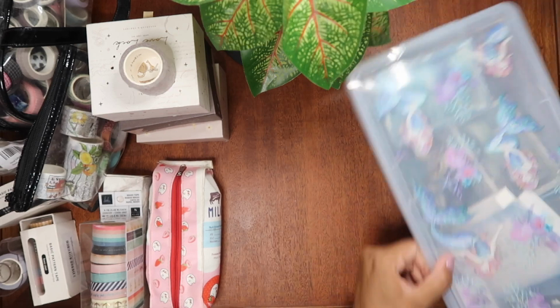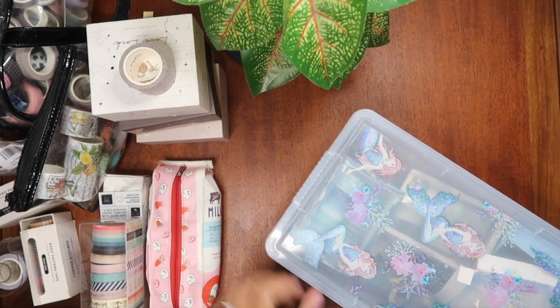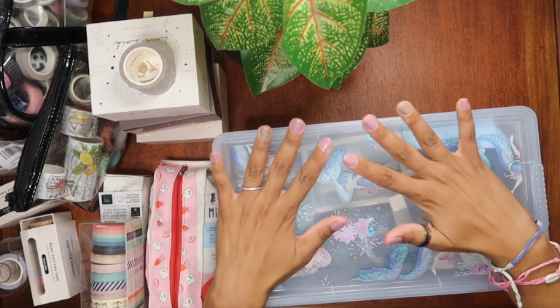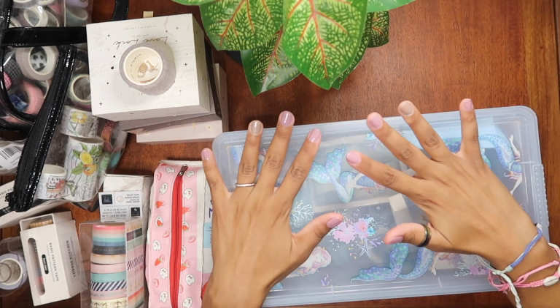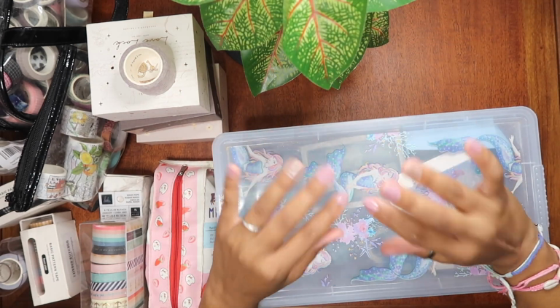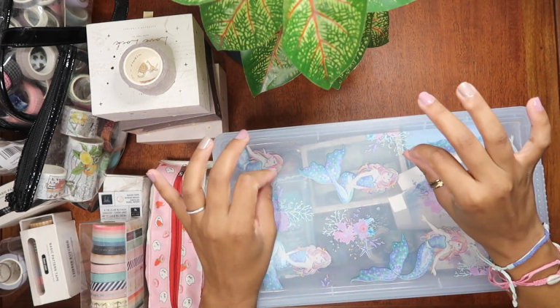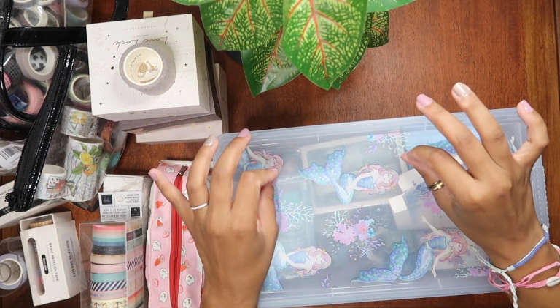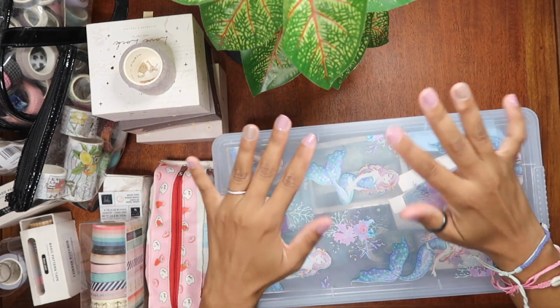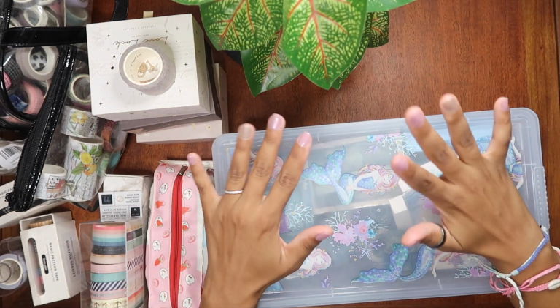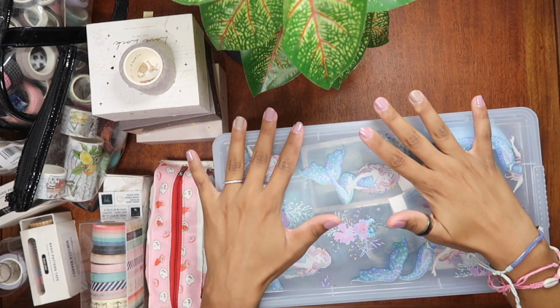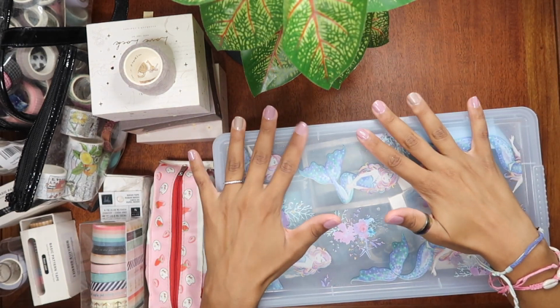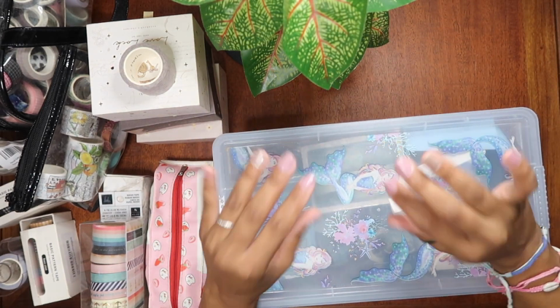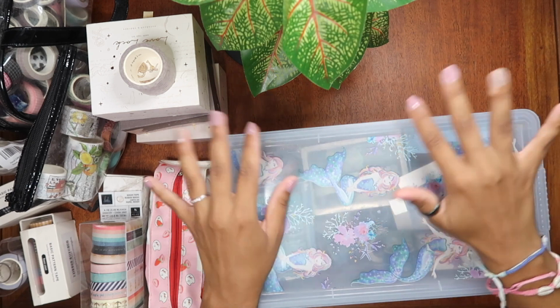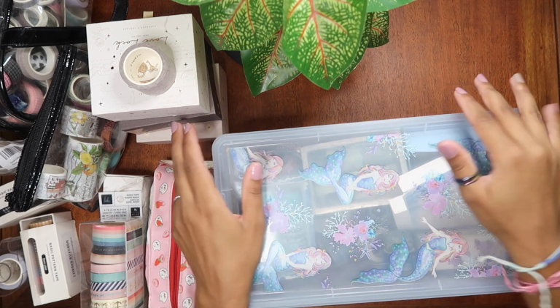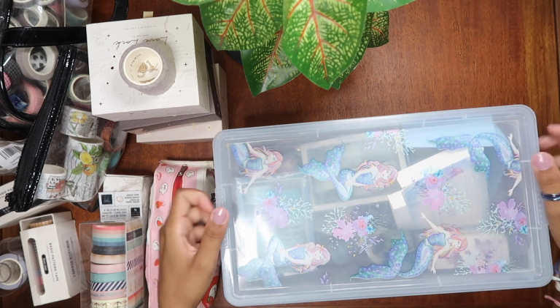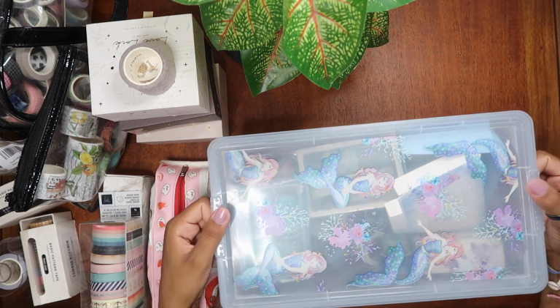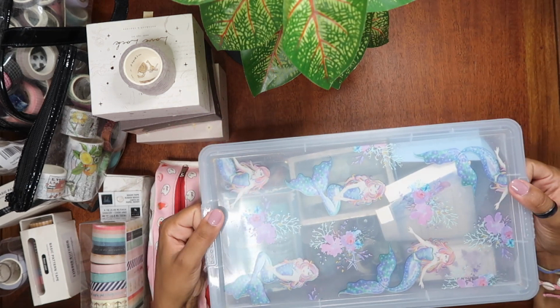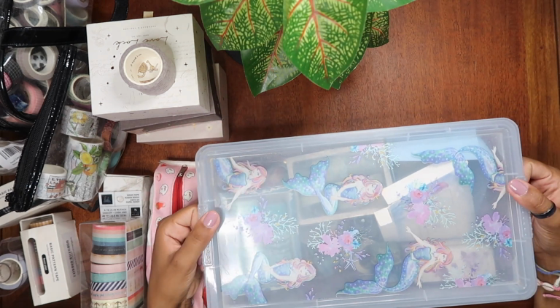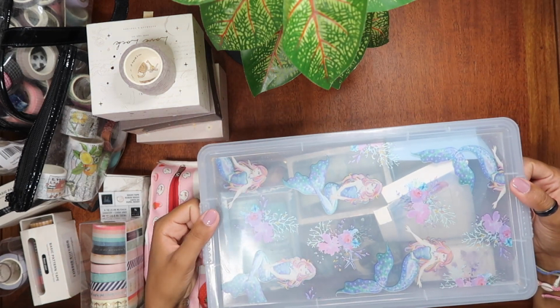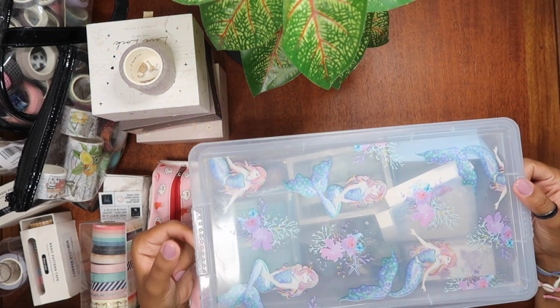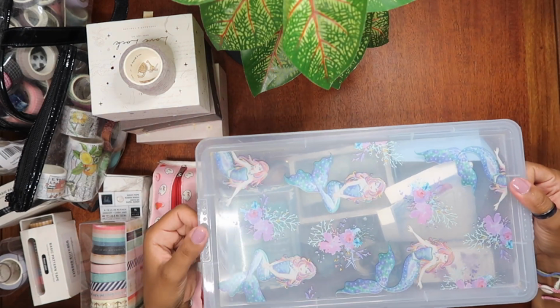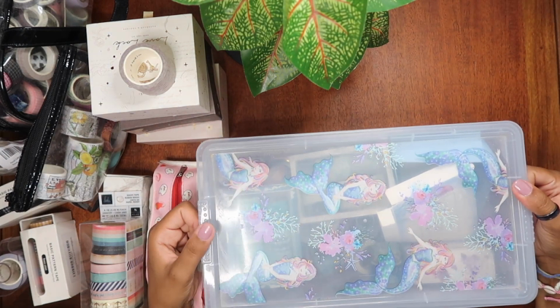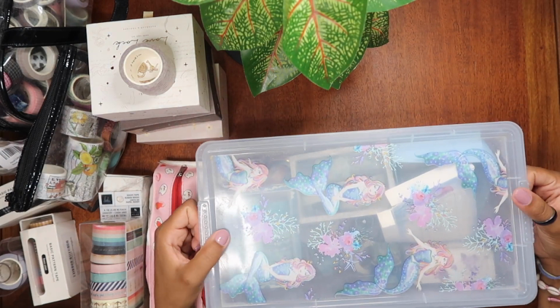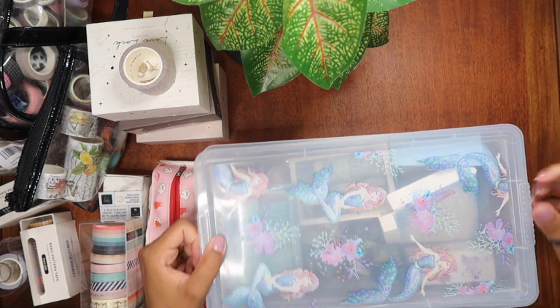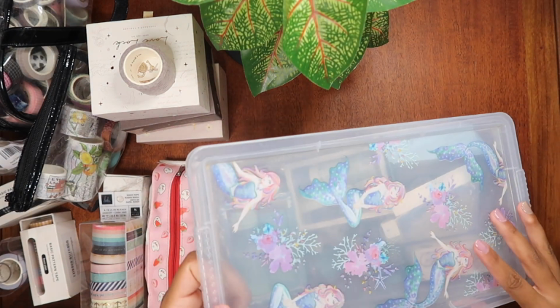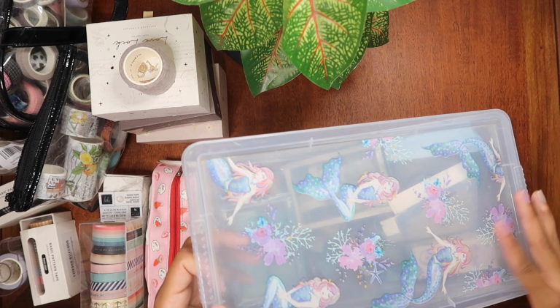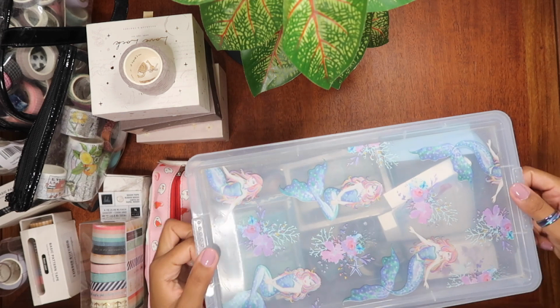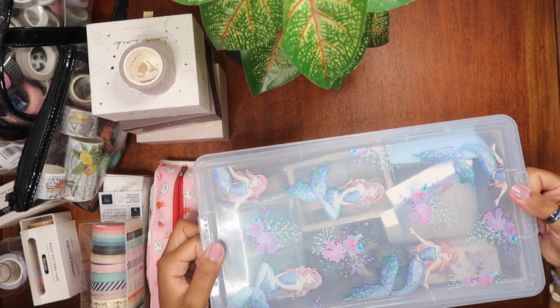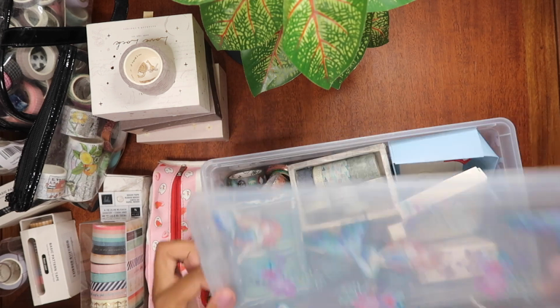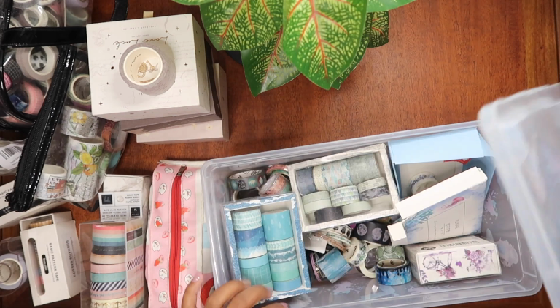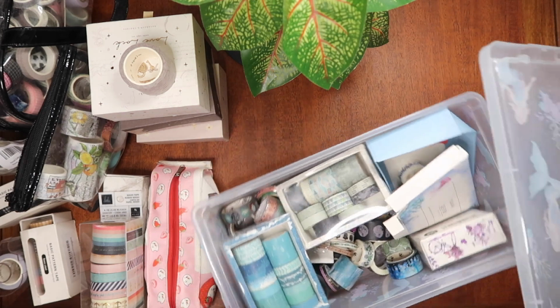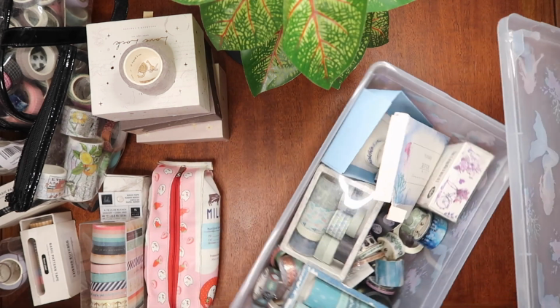So if you're starting out — everybody says it but it's true — don't go crazy buying washi tape, because then you're going to be stuck with an entire collection that you don't use. So I'm going to pull out some examples here.